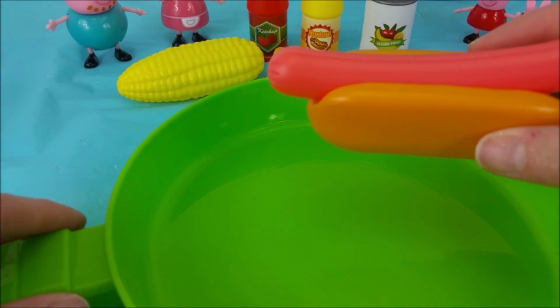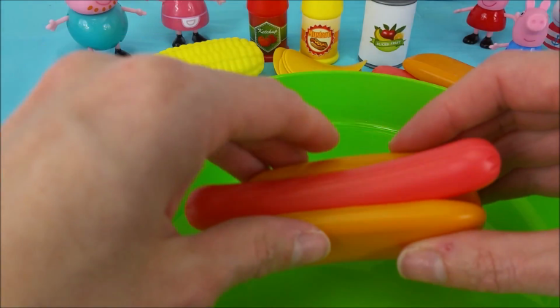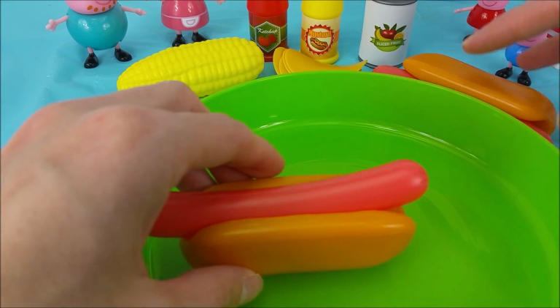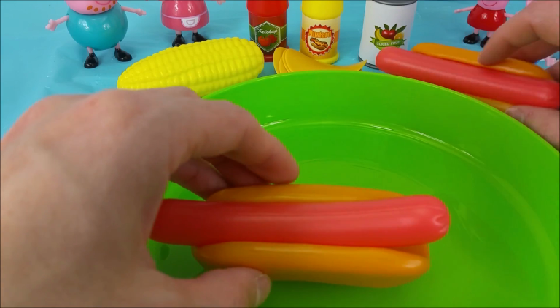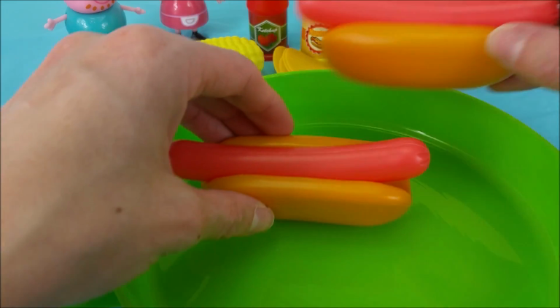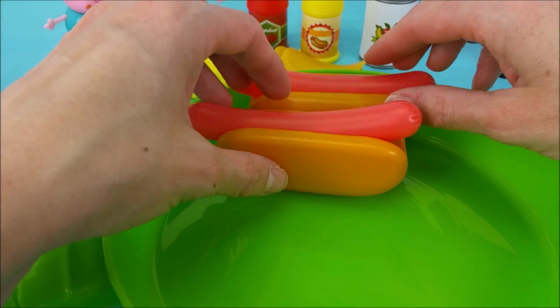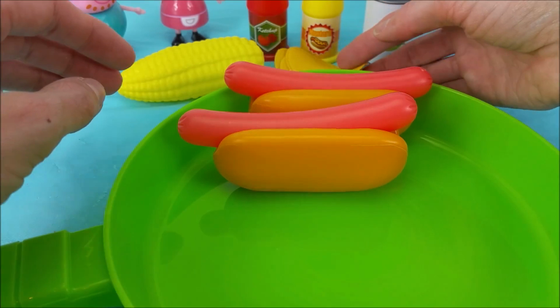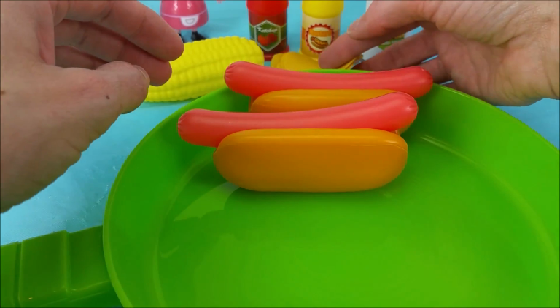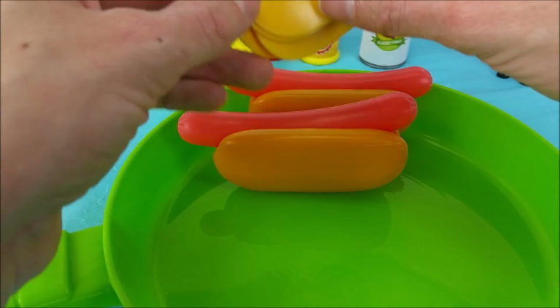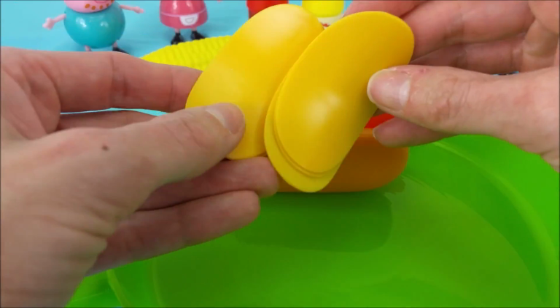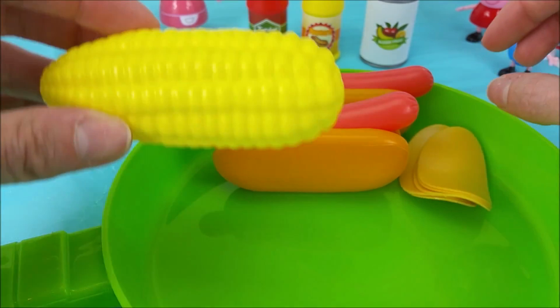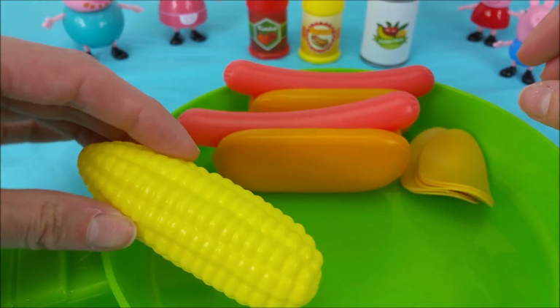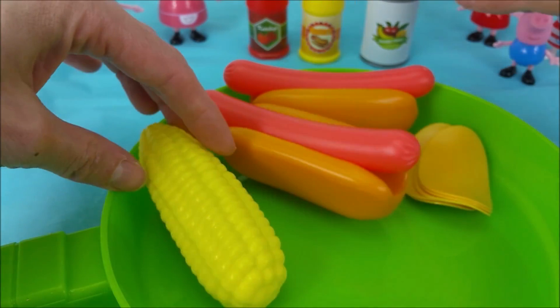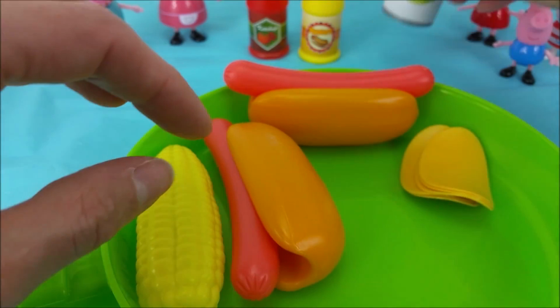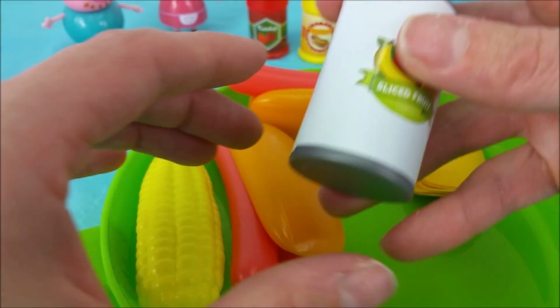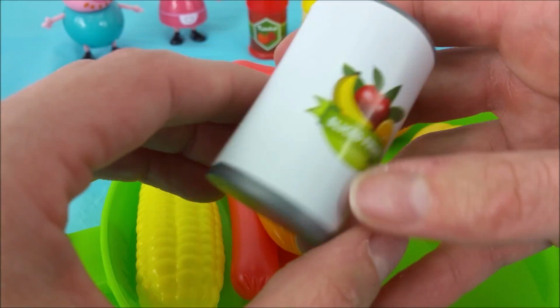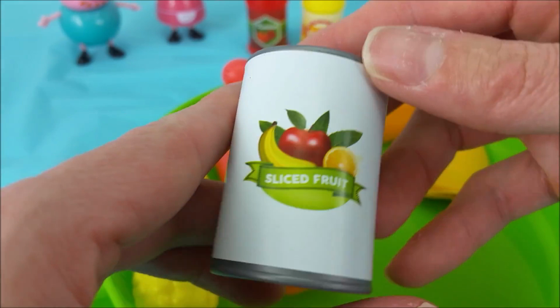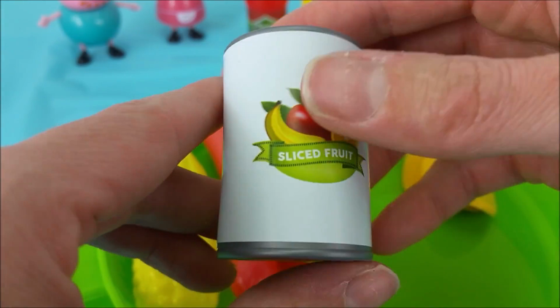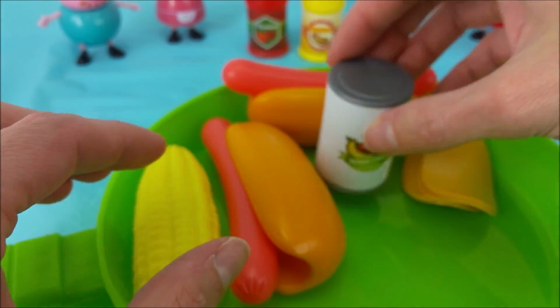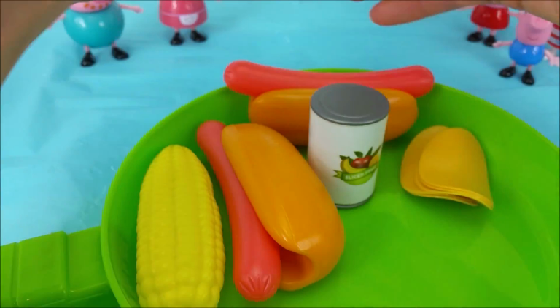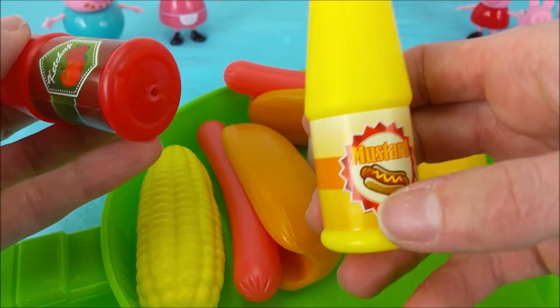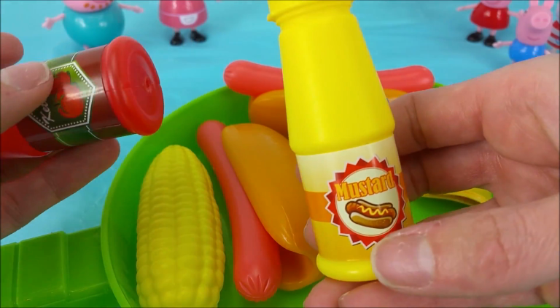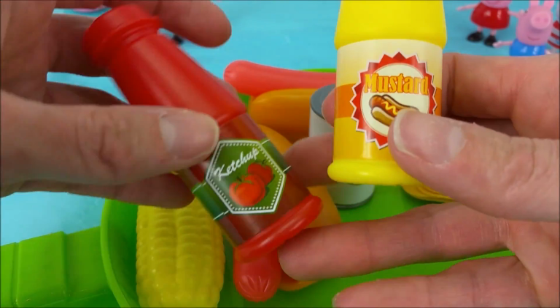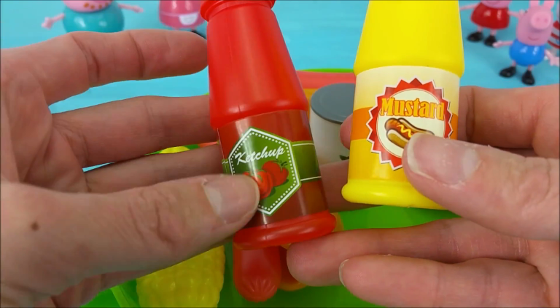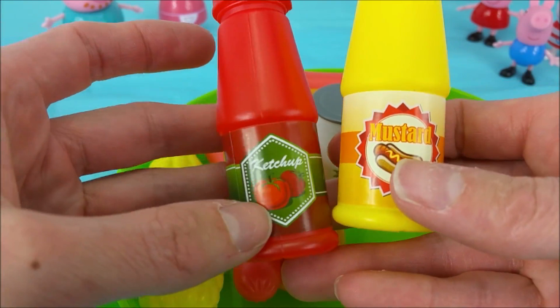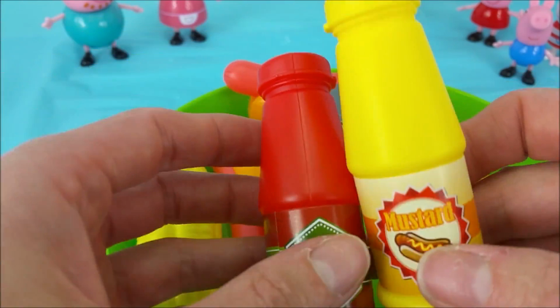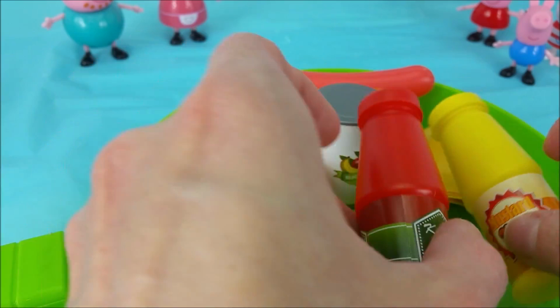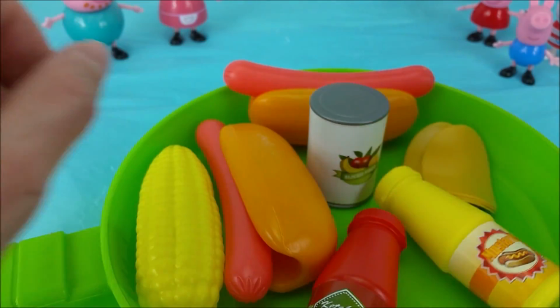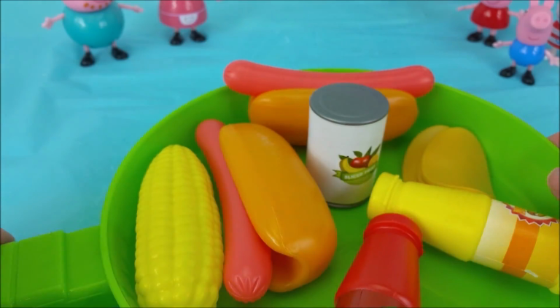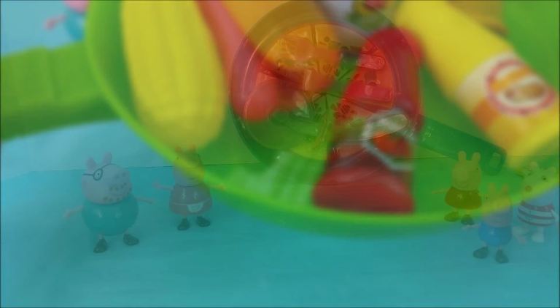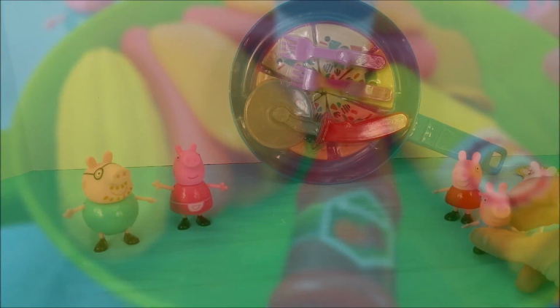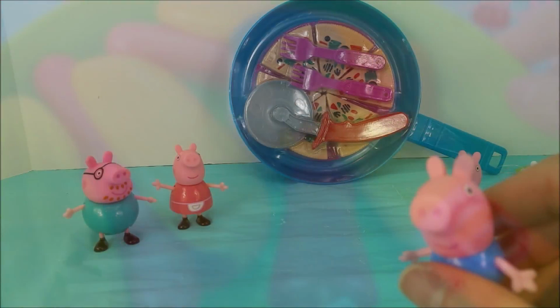Let's put back the two hot dogs, the potato chips, the yellow corn, the can of sliced fruit, the yellow mustard bottle, and the red ketchup bottle. All set.